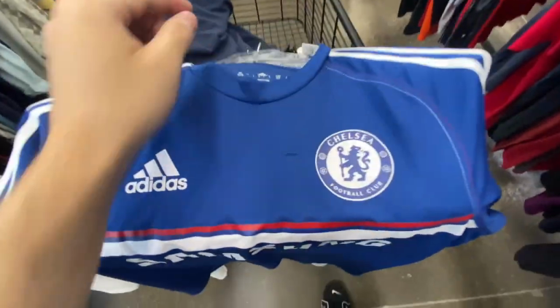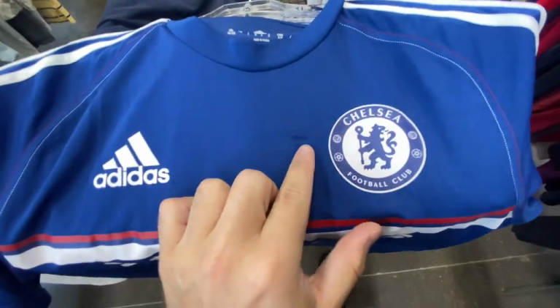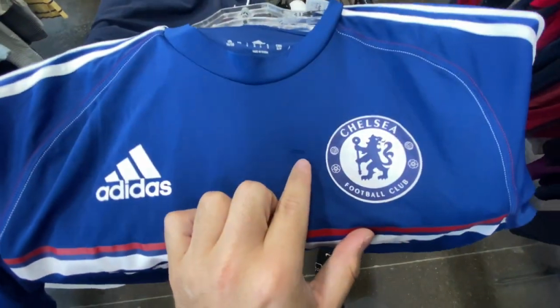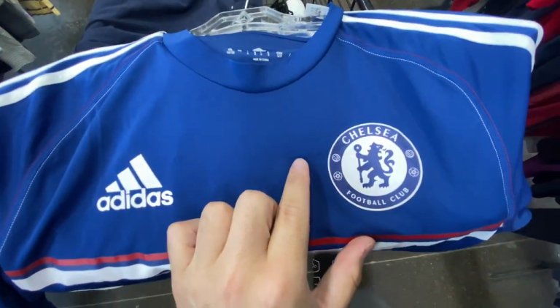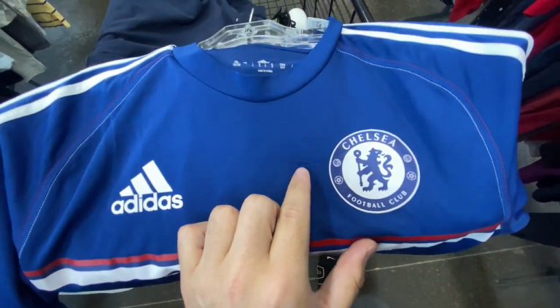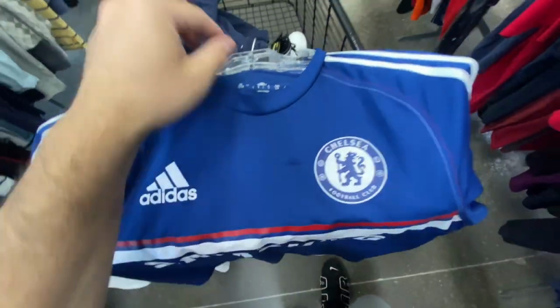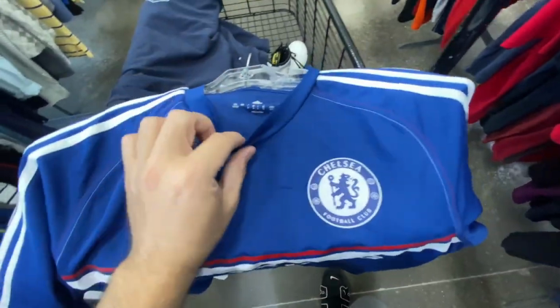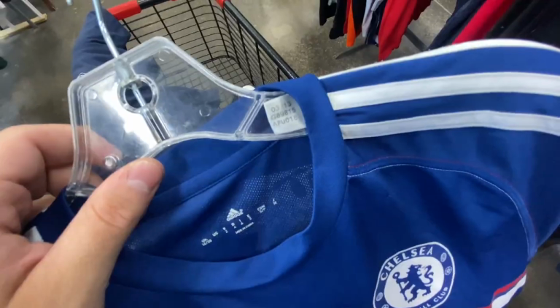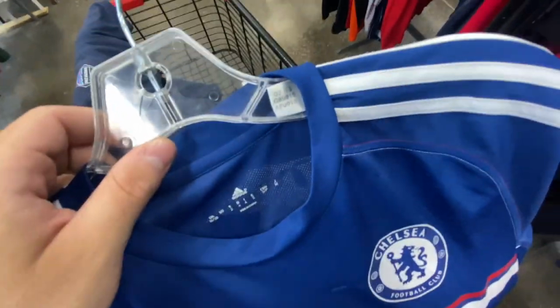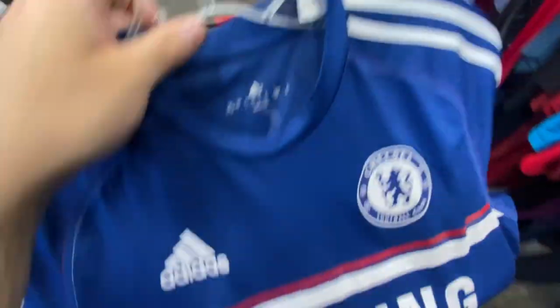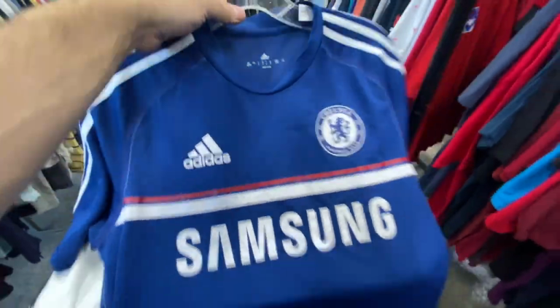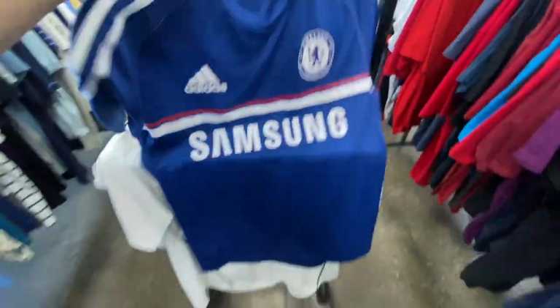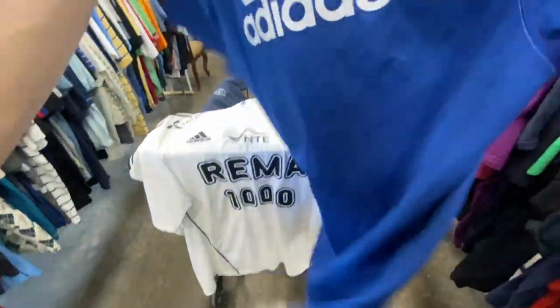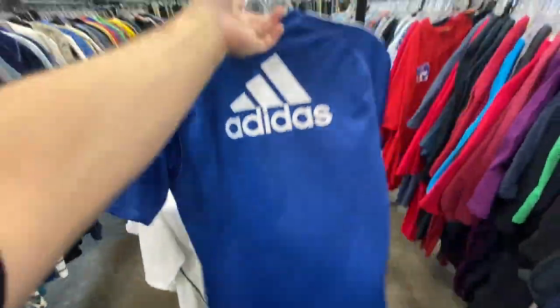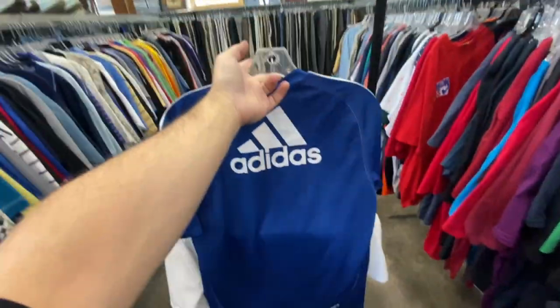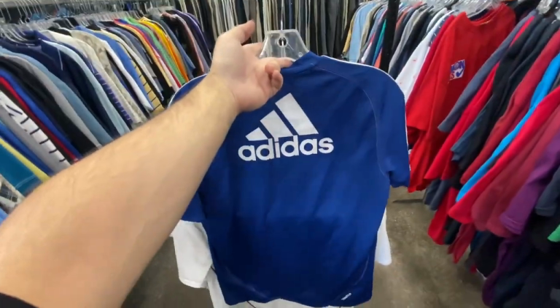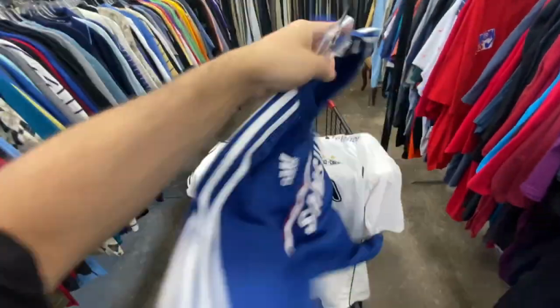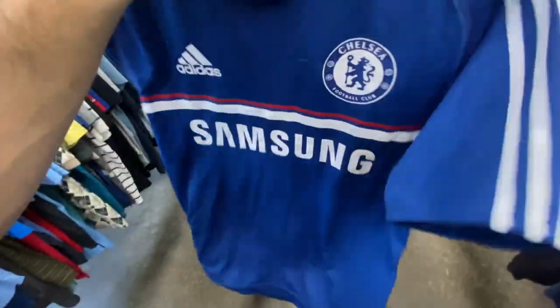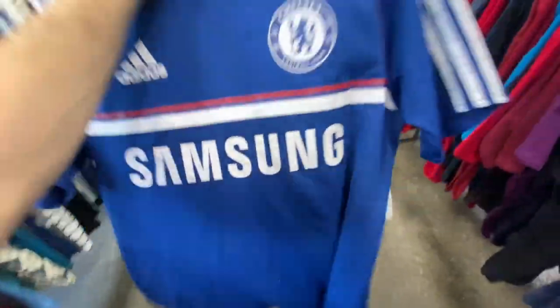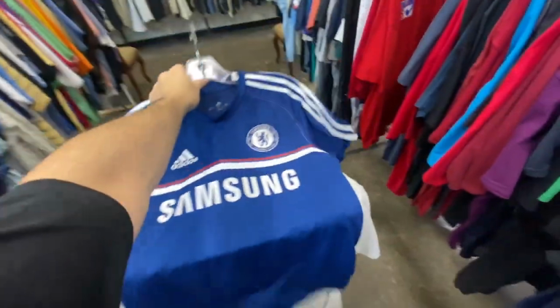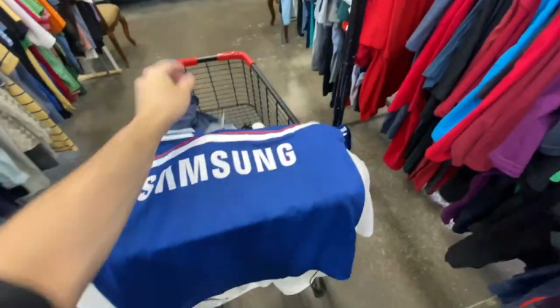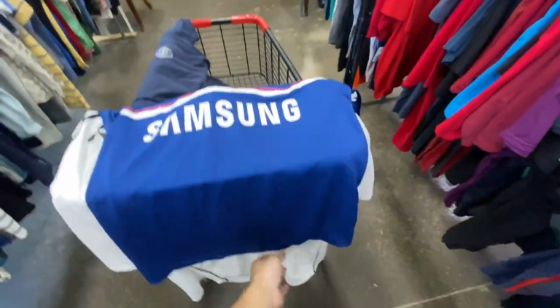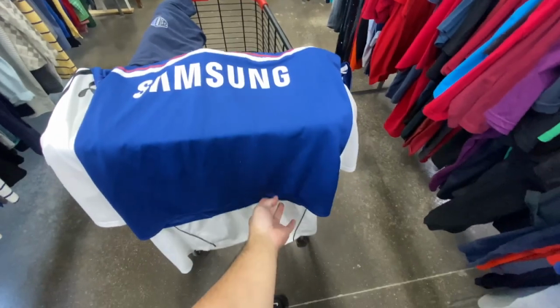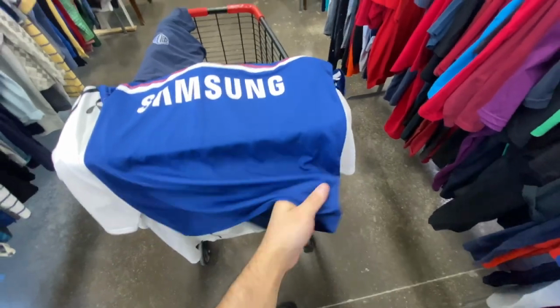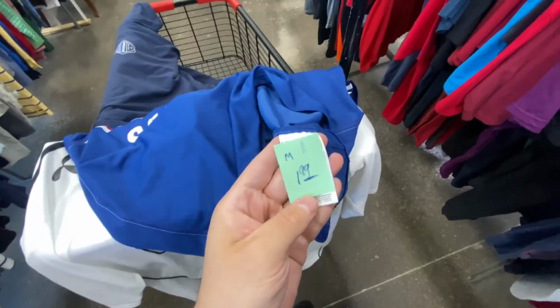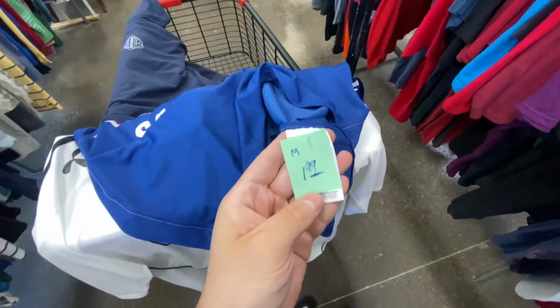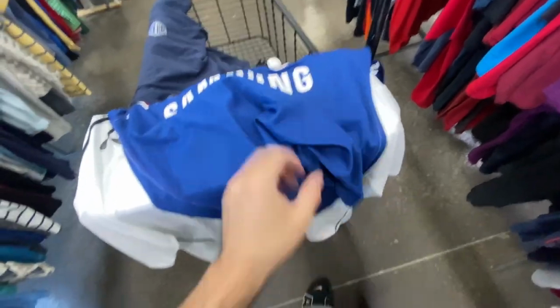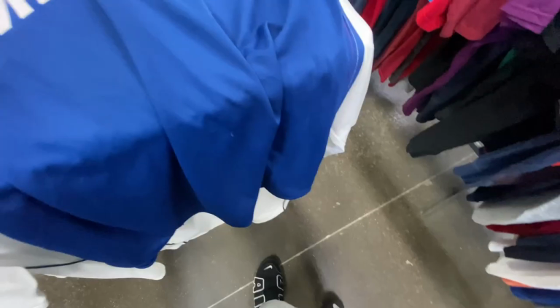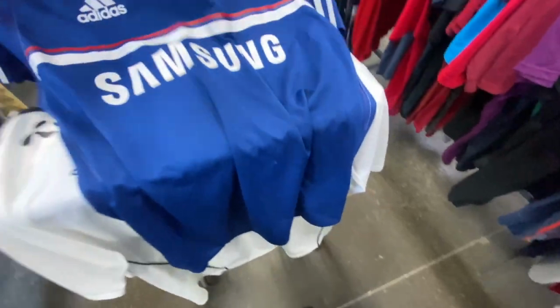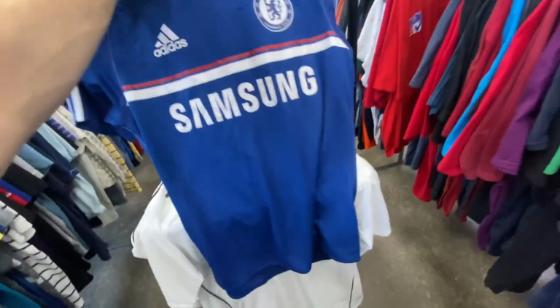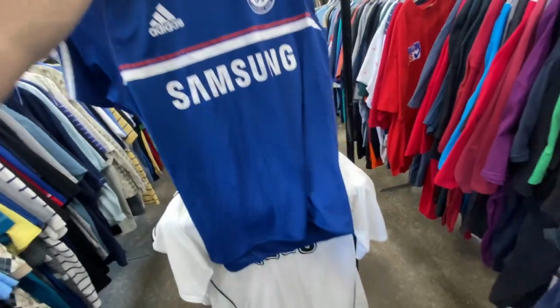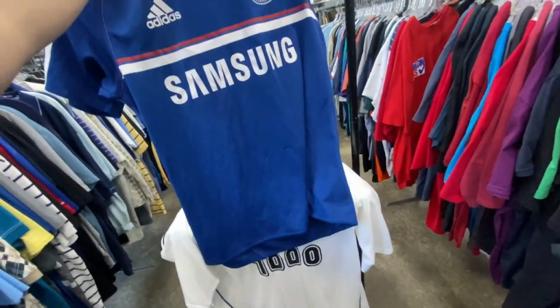Then I found this 2013 Chelsea jersey. I was gonna leave it because it has like this little flaw right there — it's not ripped all the way through, but just a little. There's the 2013 tag, and on the back you got the Adidas logo. I was gonna leave this one, but then I looked at the price — it's only two bucks, so I'm sure it's worth that at least.